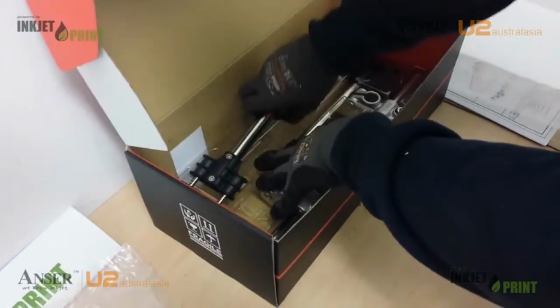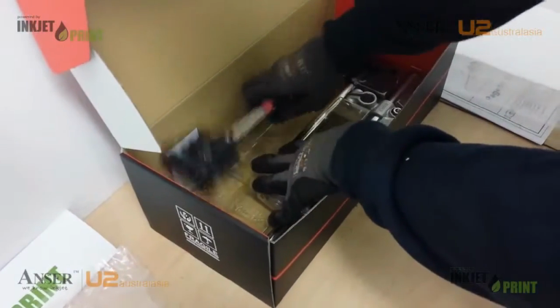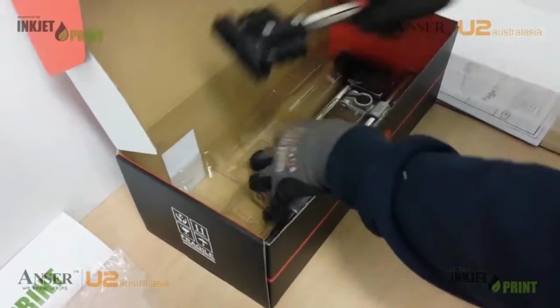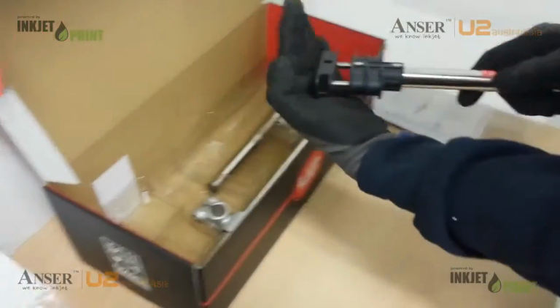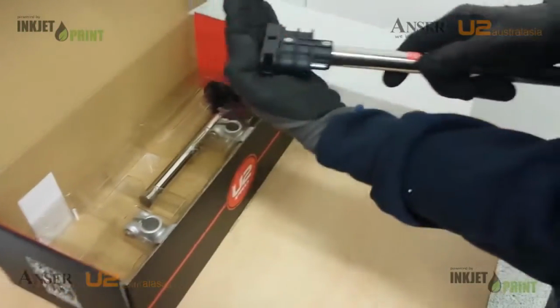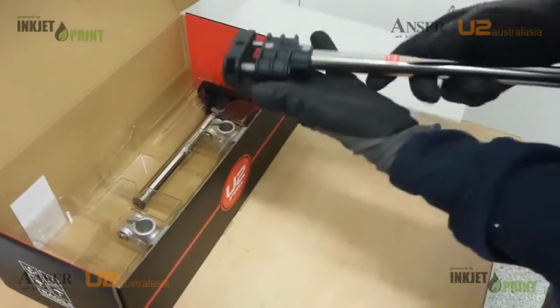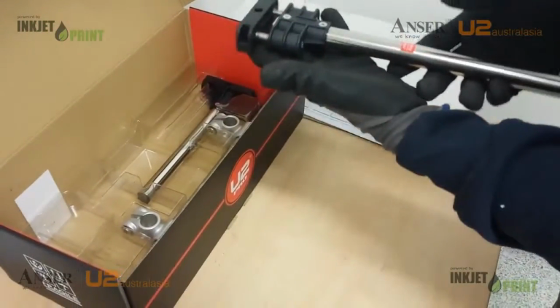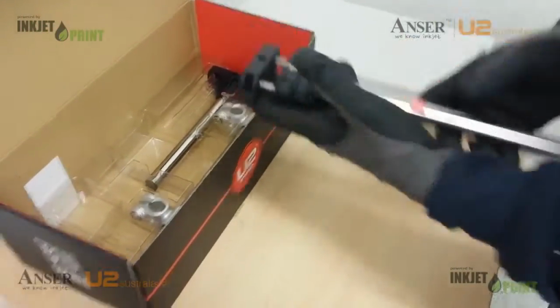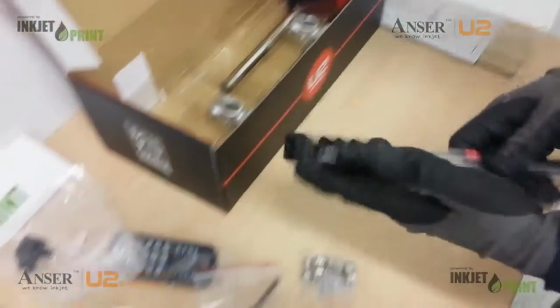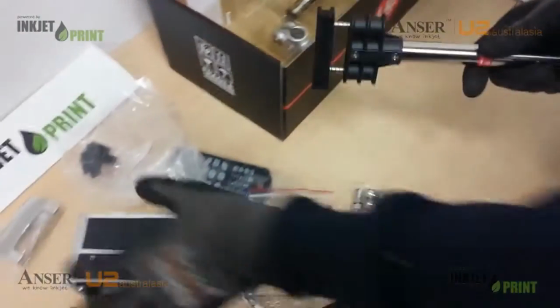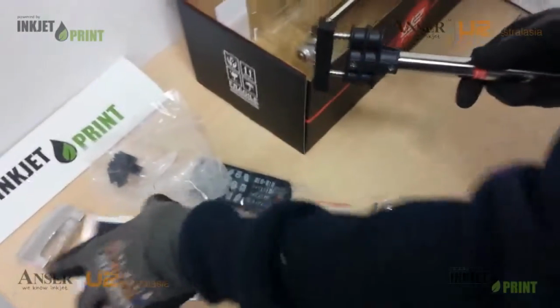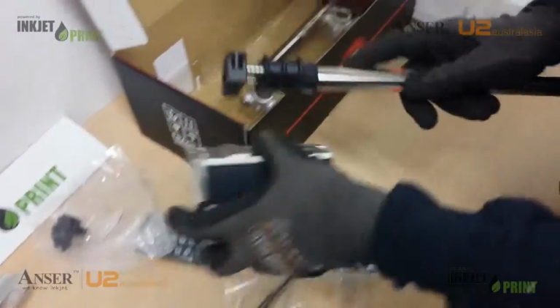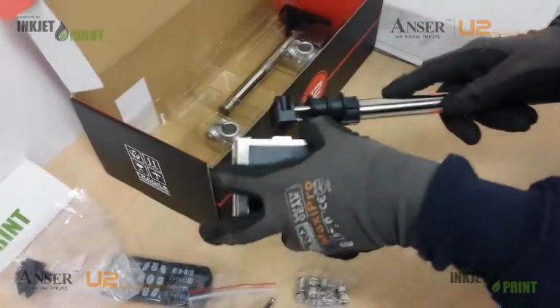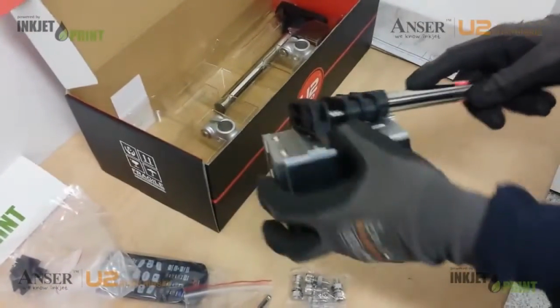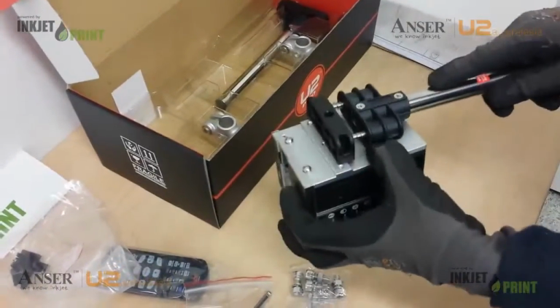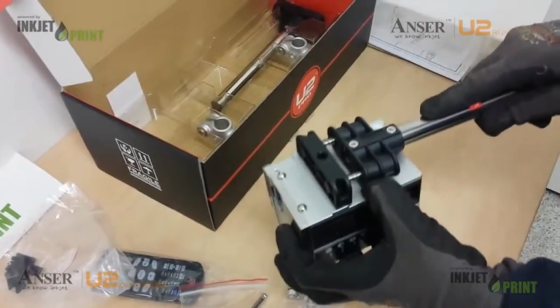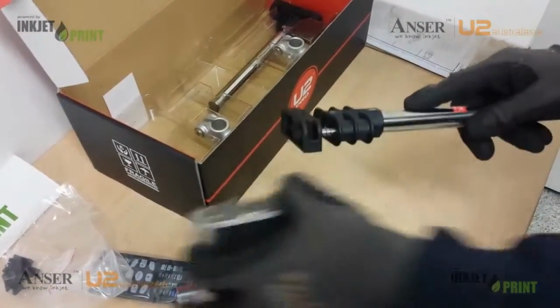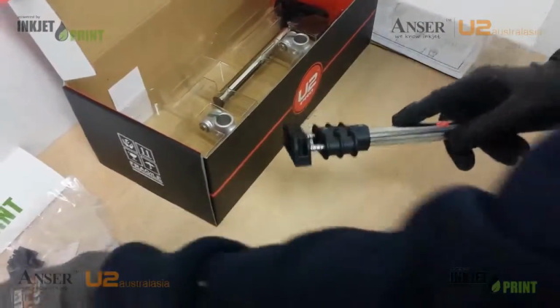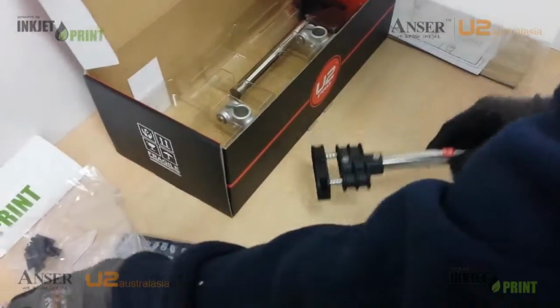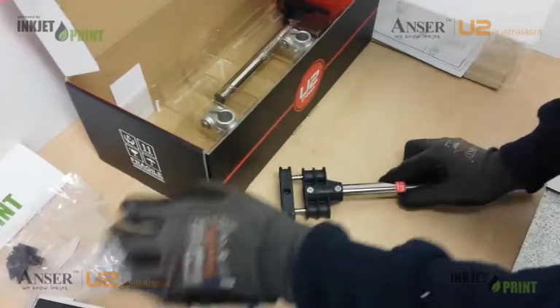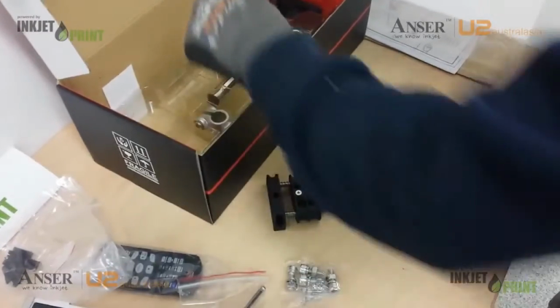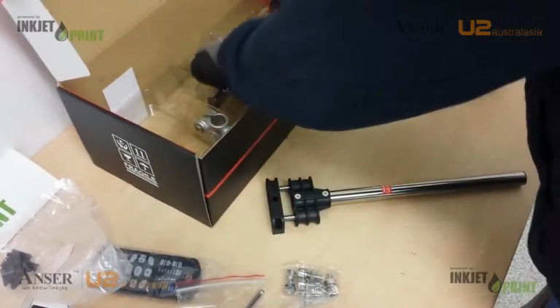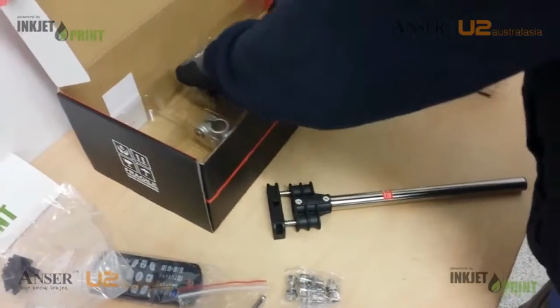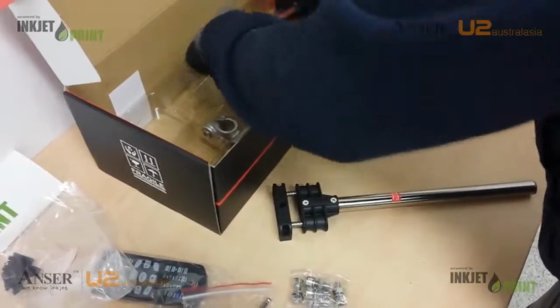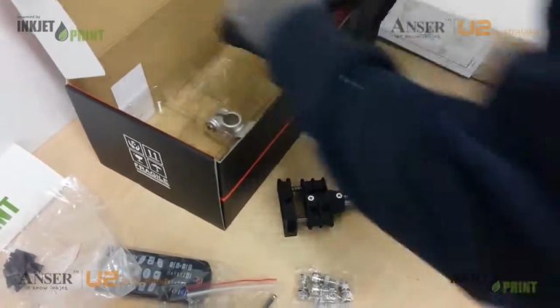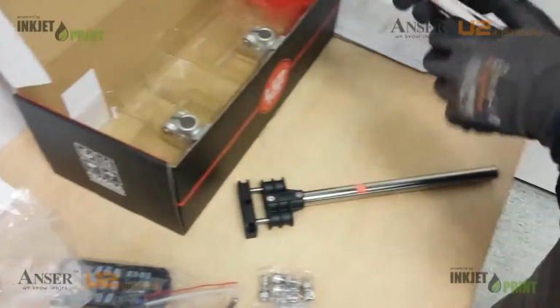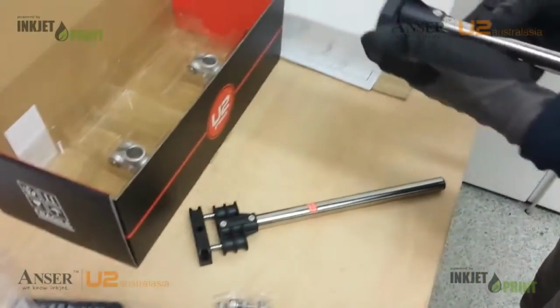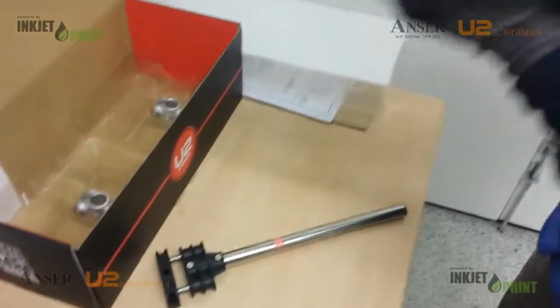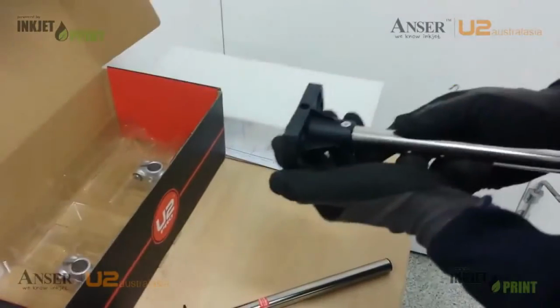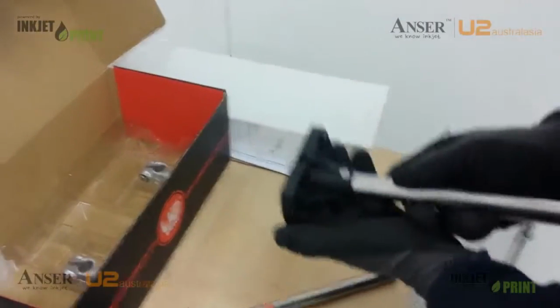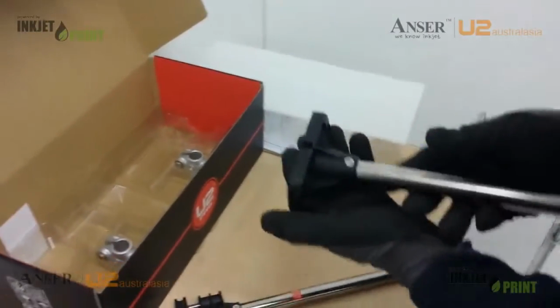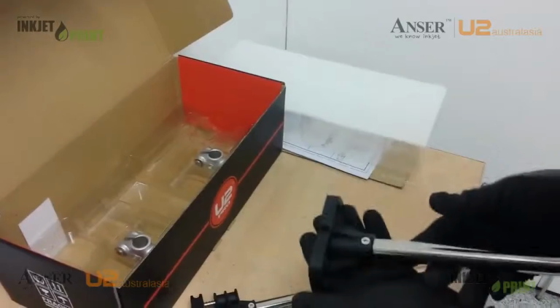In the box we have our main spring loaded bracket, which mounts directly to the printer. This is our main mount — it connects to the conveyor or system.